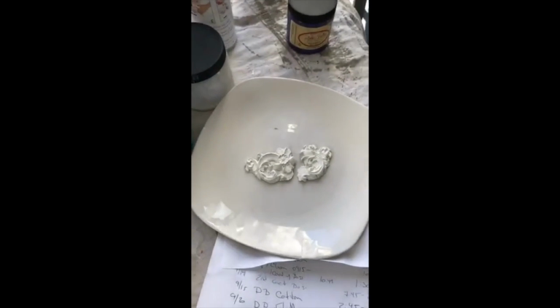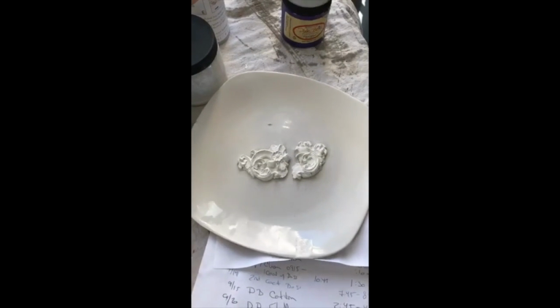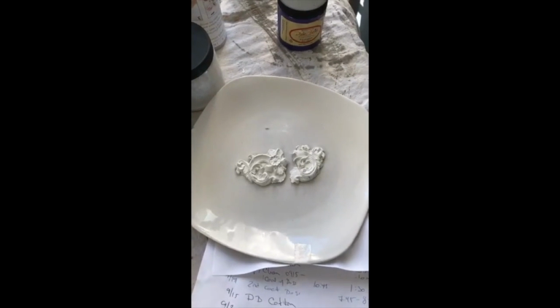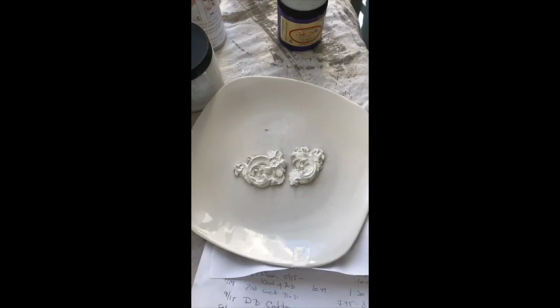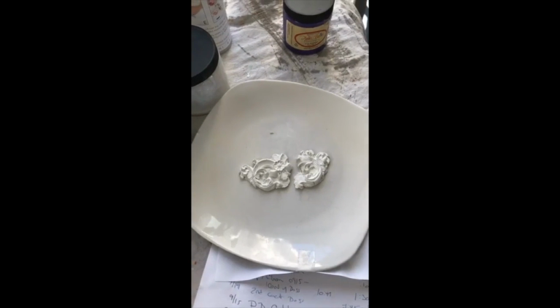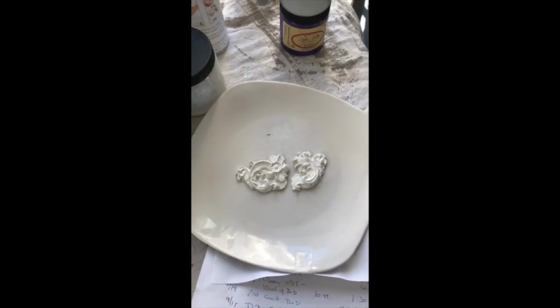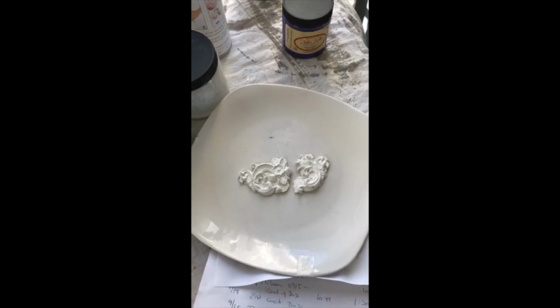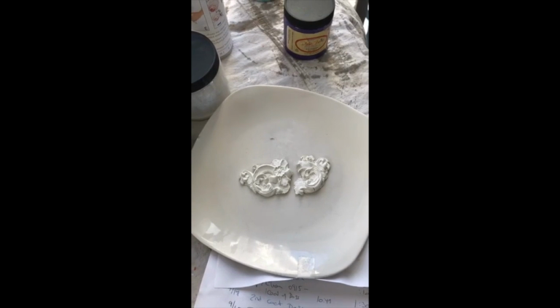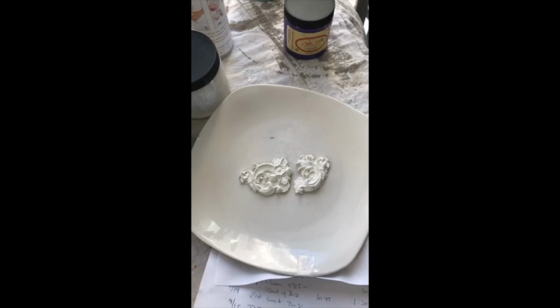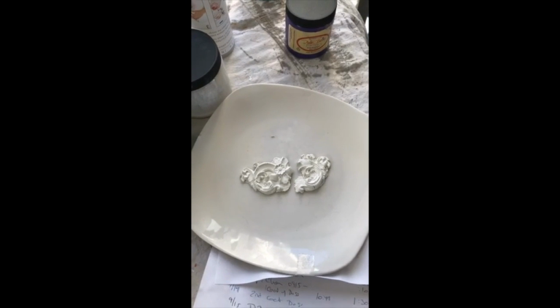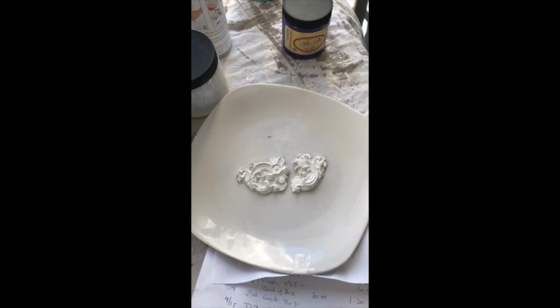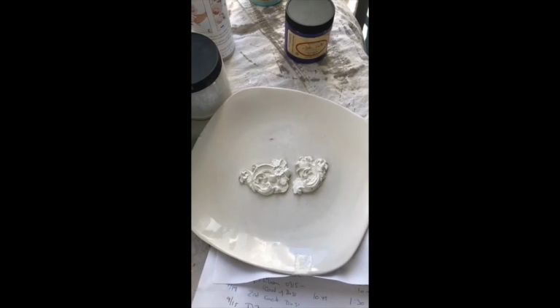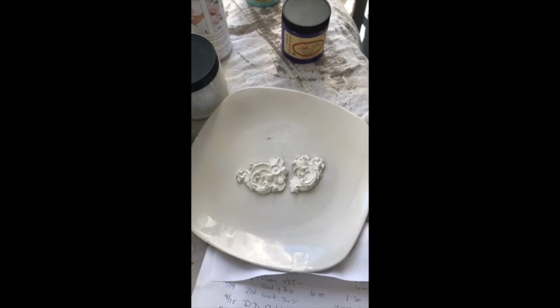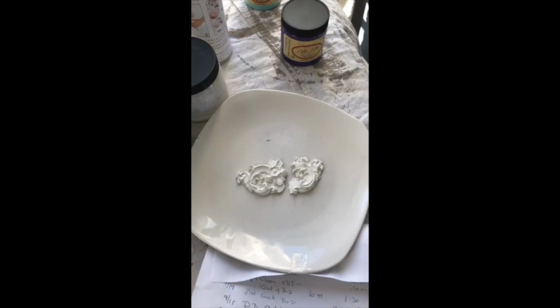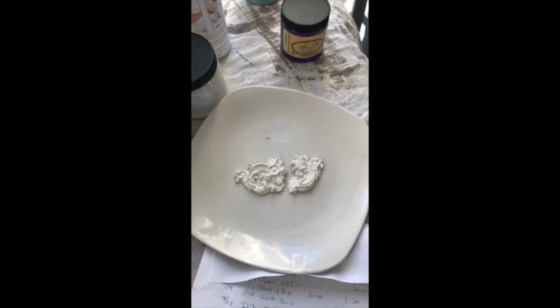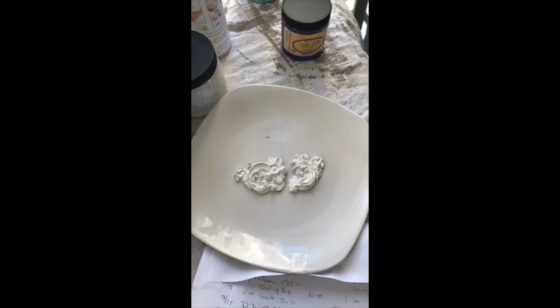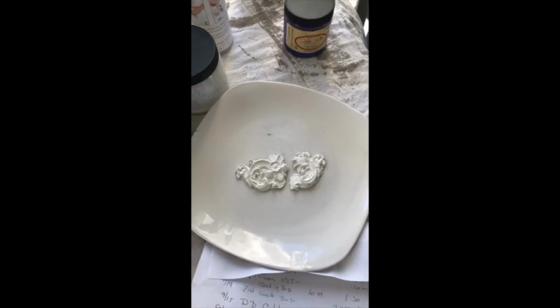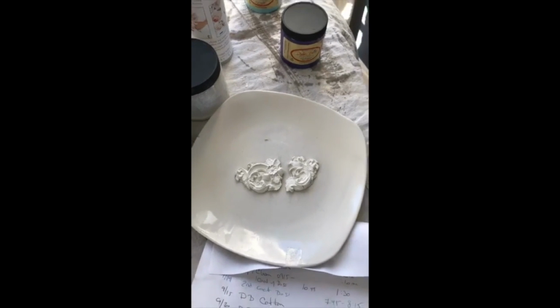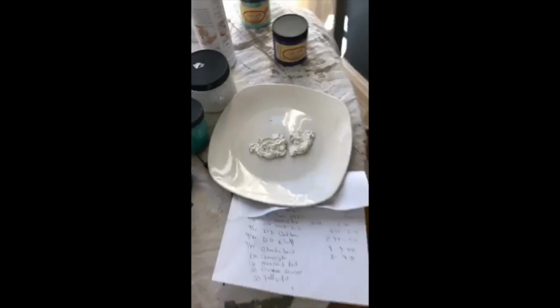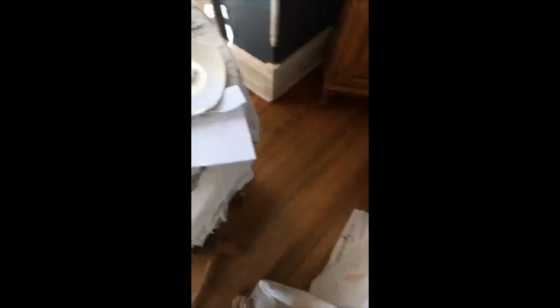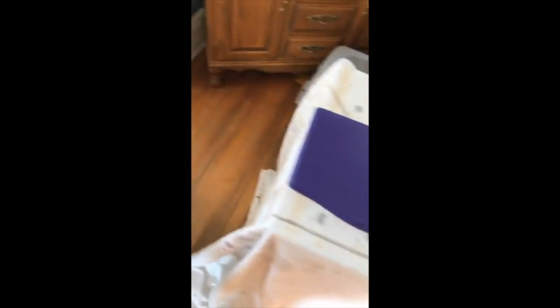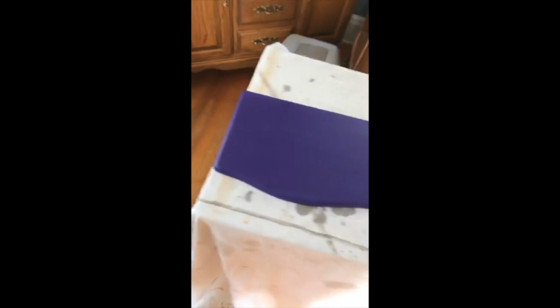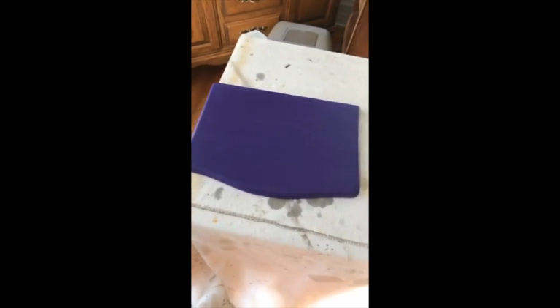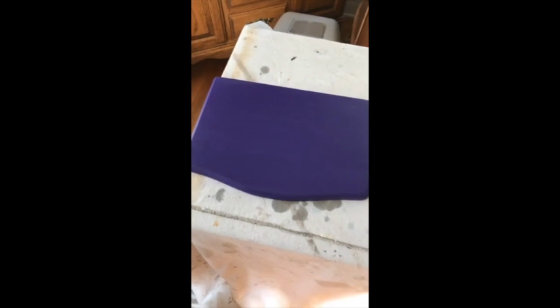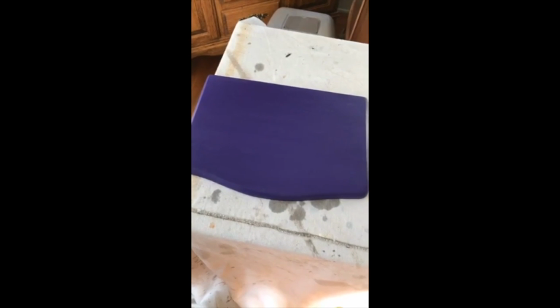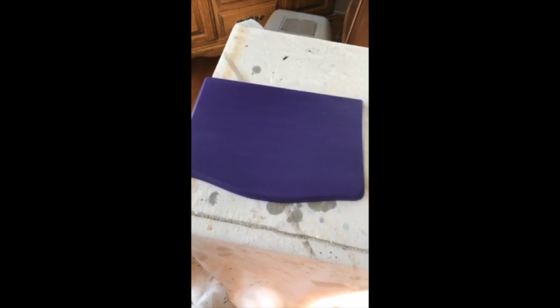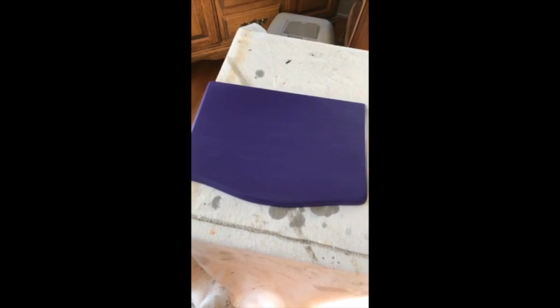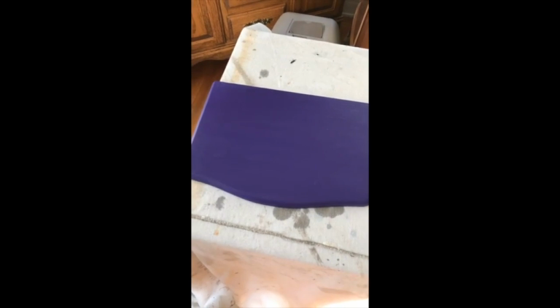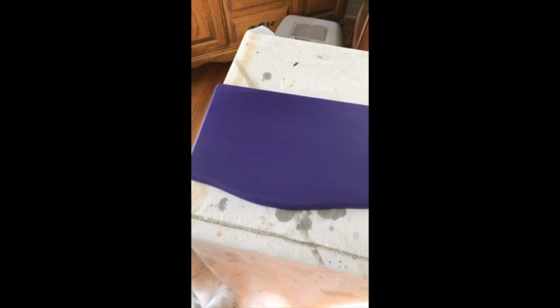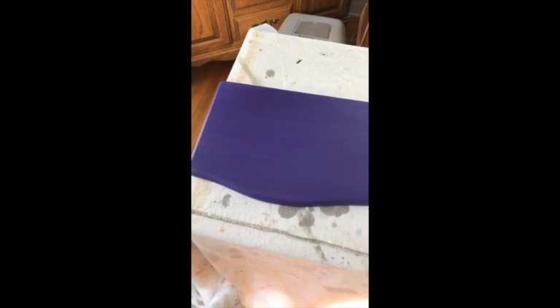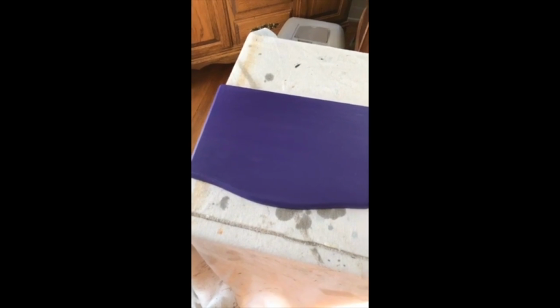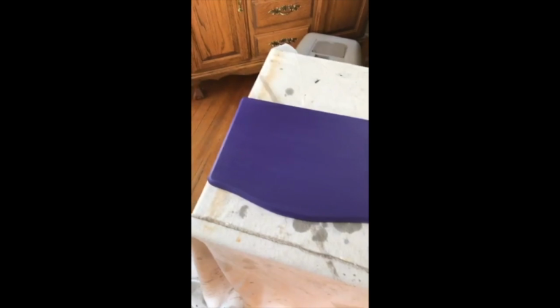I was planning on making that mold and then probably spray-painting it gold, because it's going to go on top of the armoire piece here that I have painted purple.